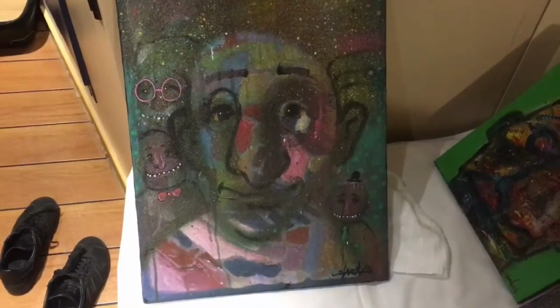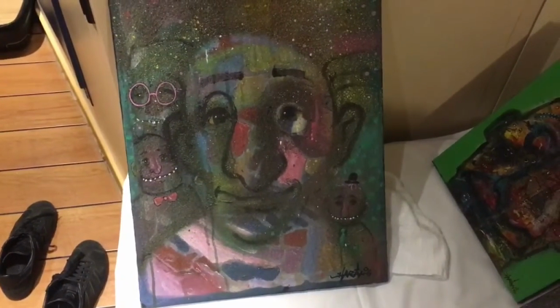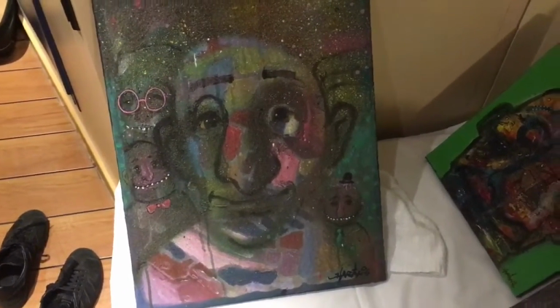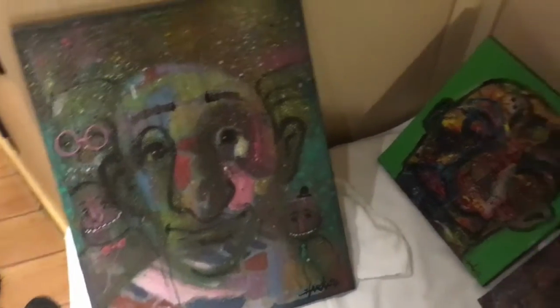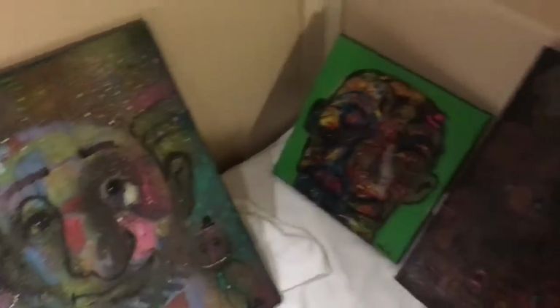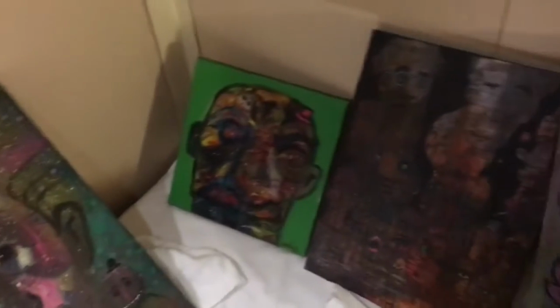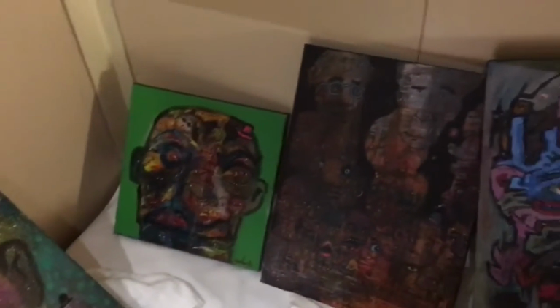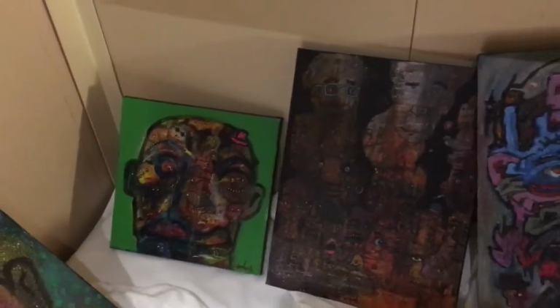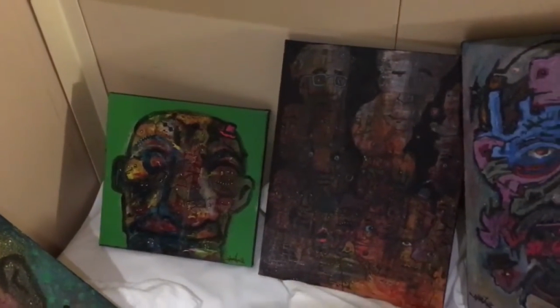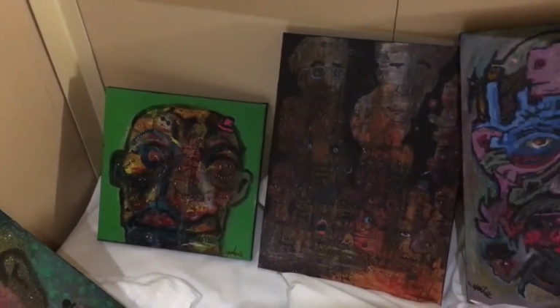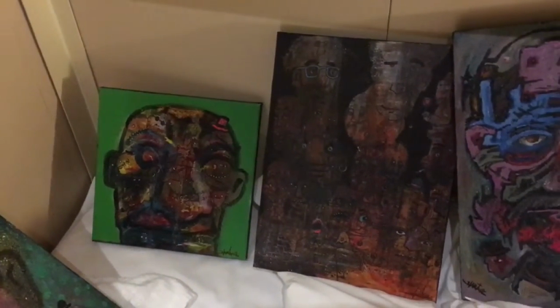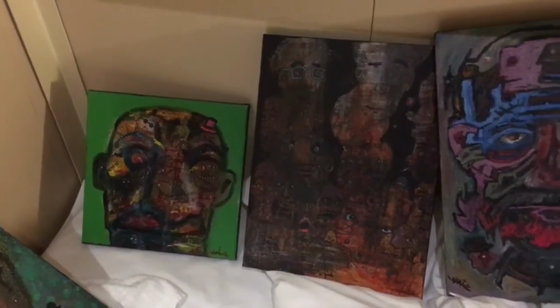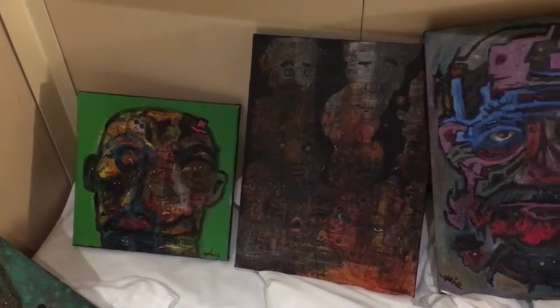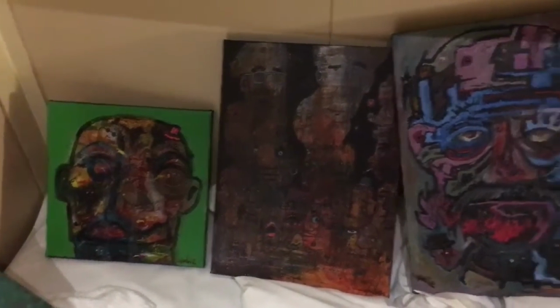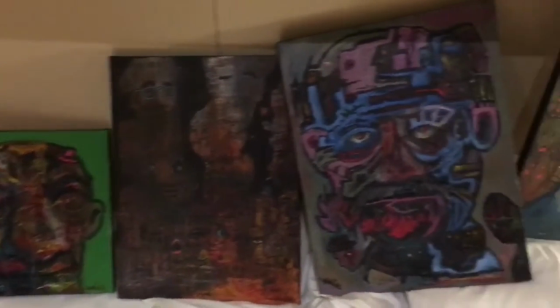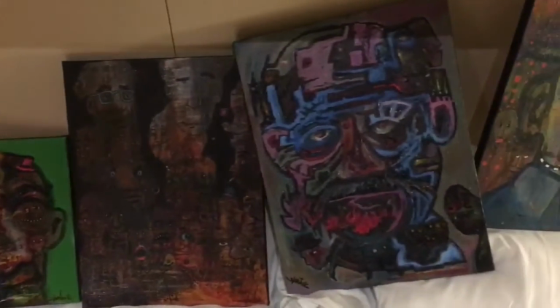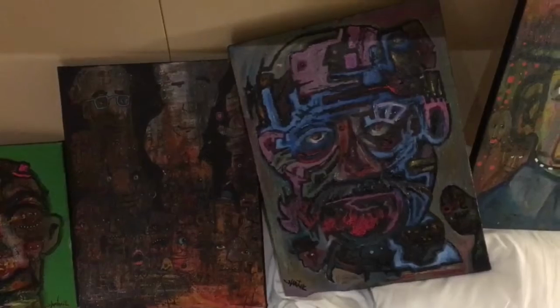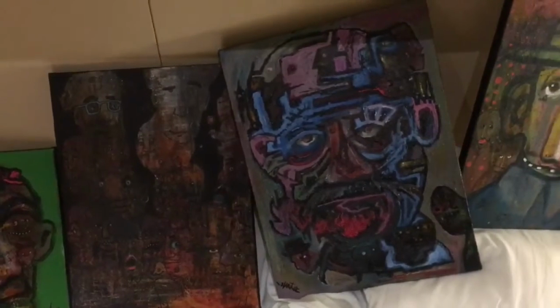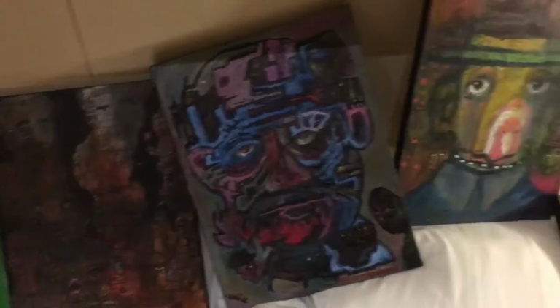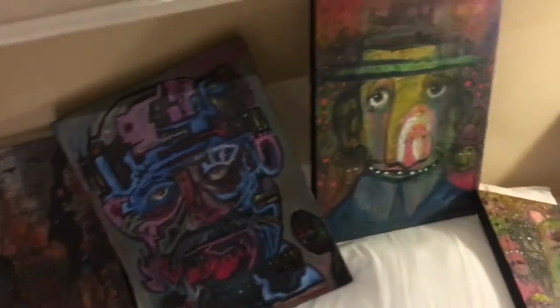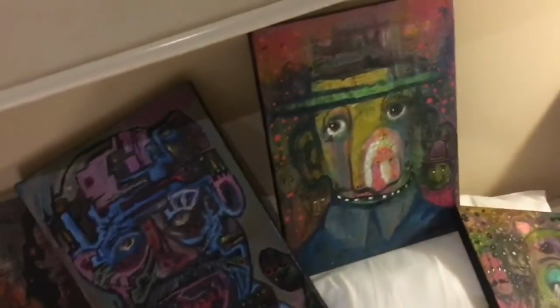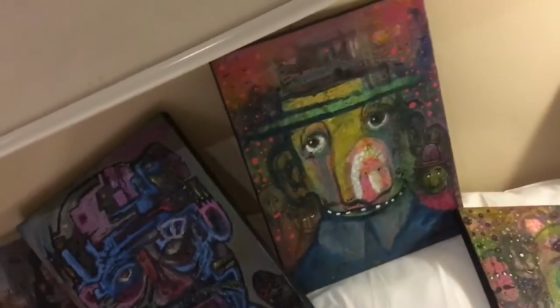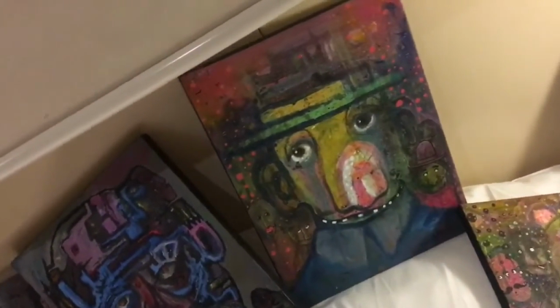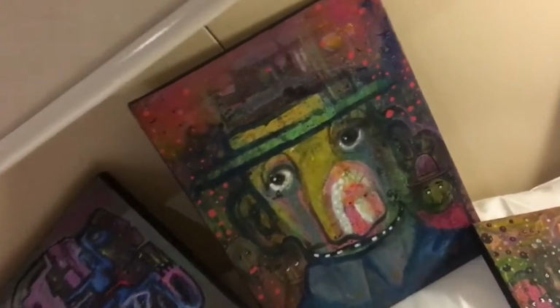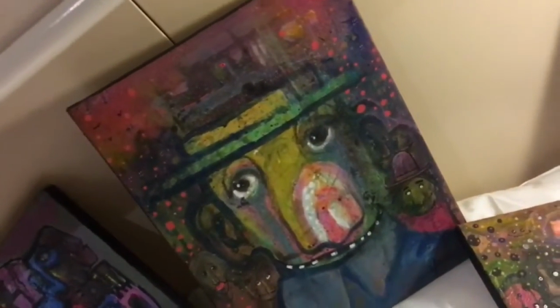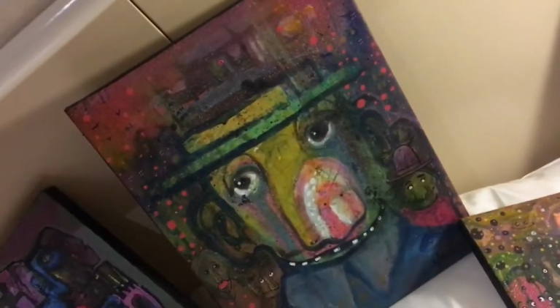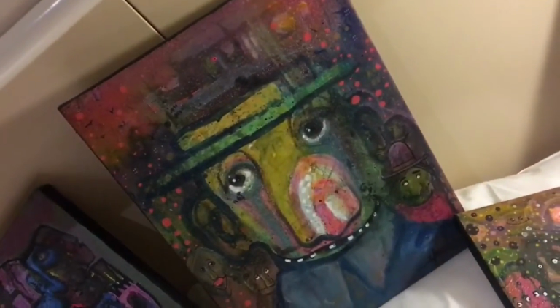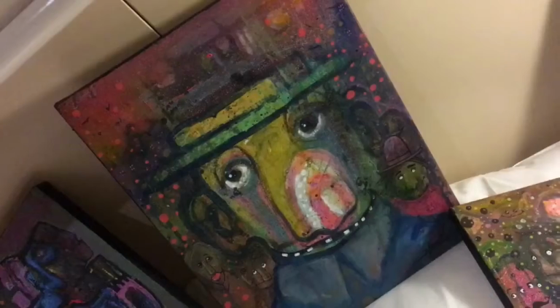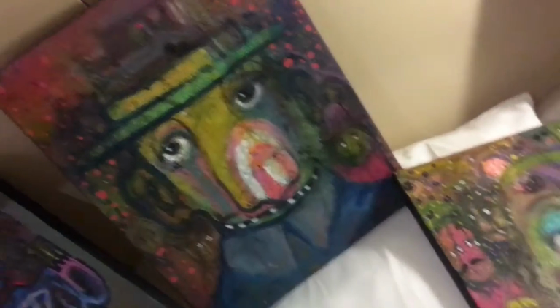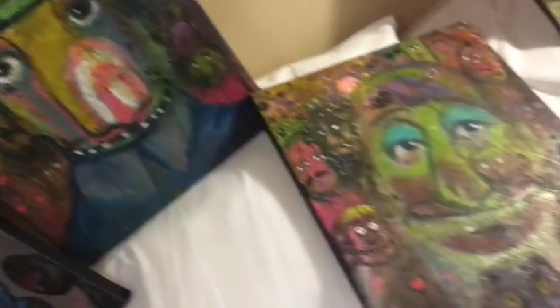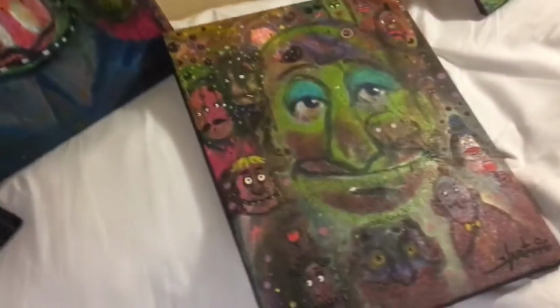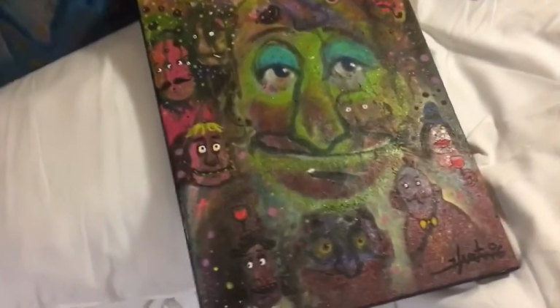Here are some of the paintings that I brought and that I'm working on. These are some of the paintings that I will exhibit at Zvaita, an art exhibition in Zvaita.